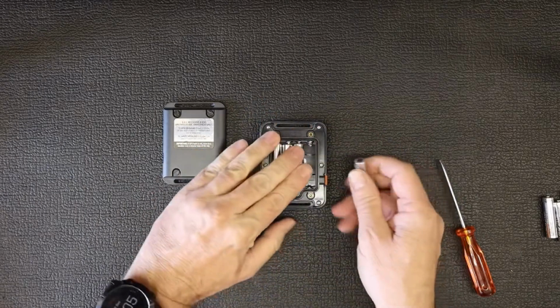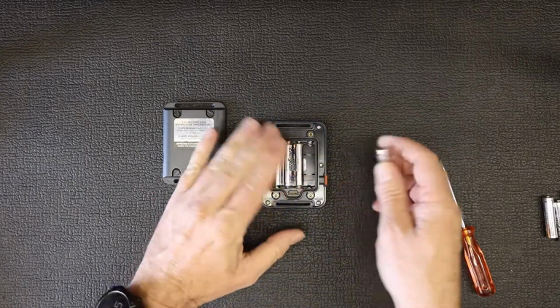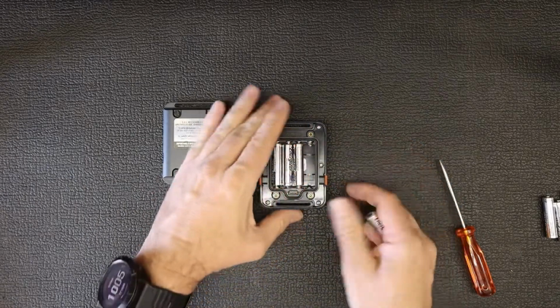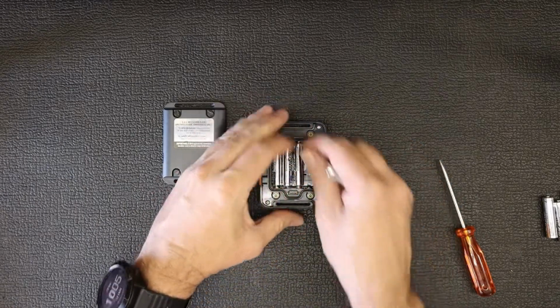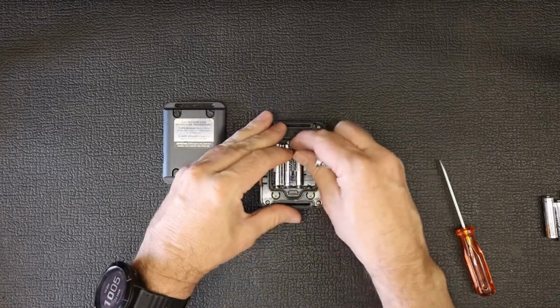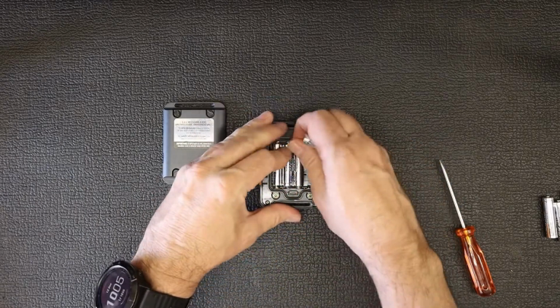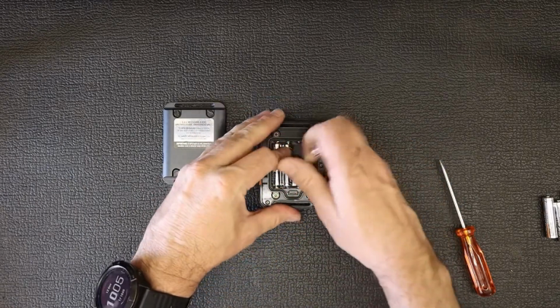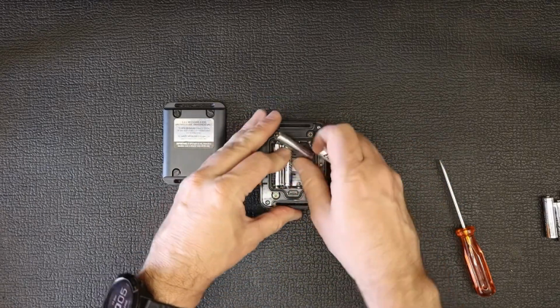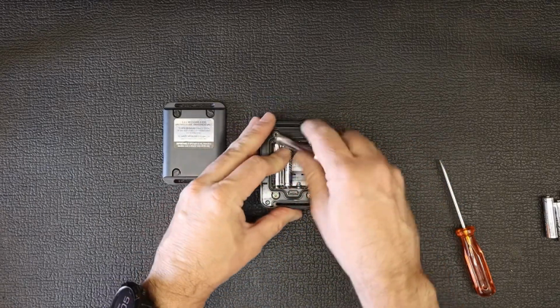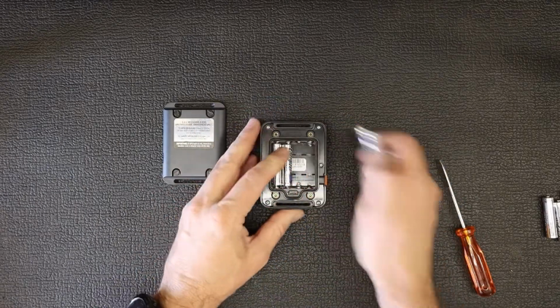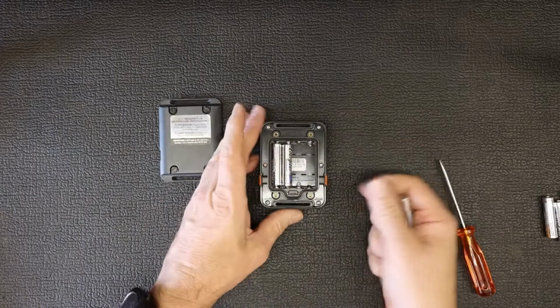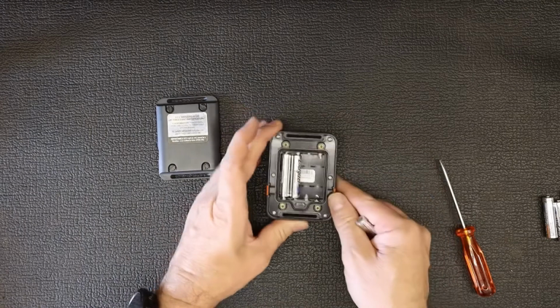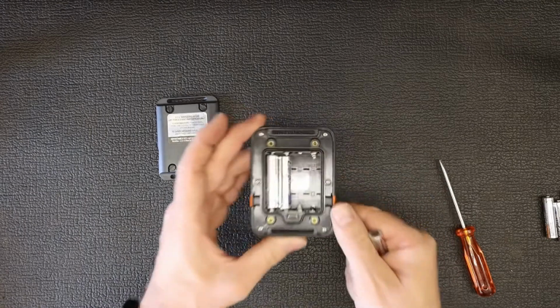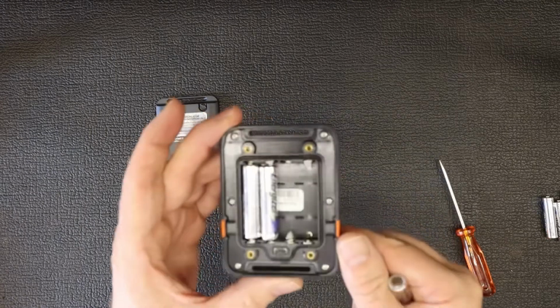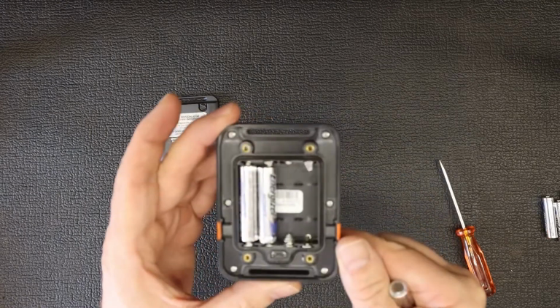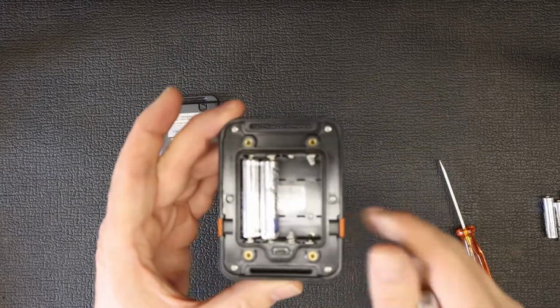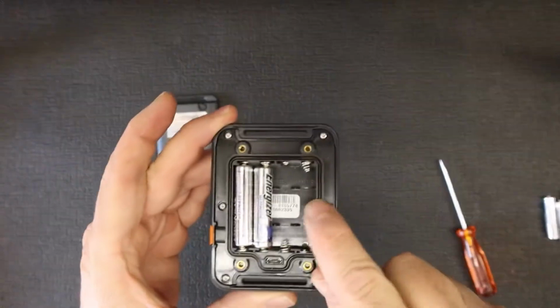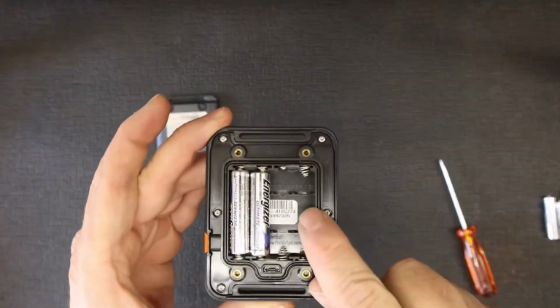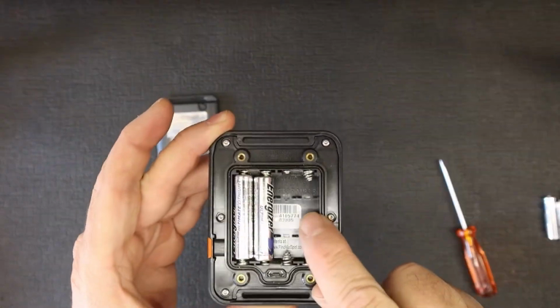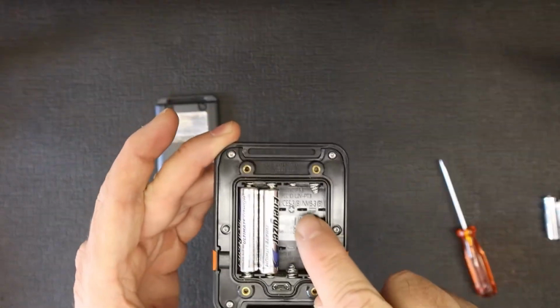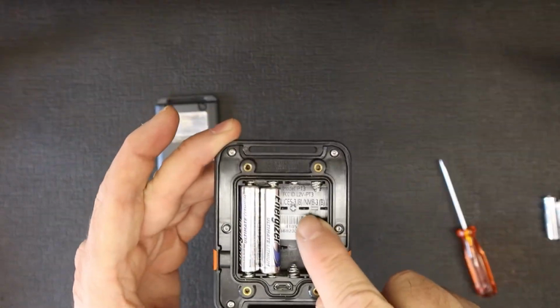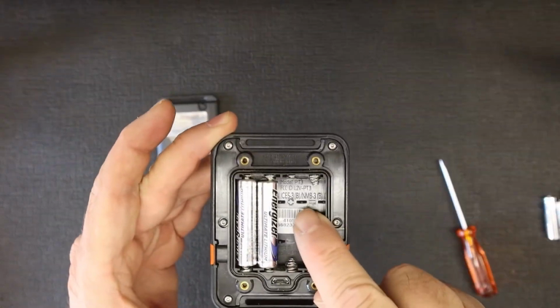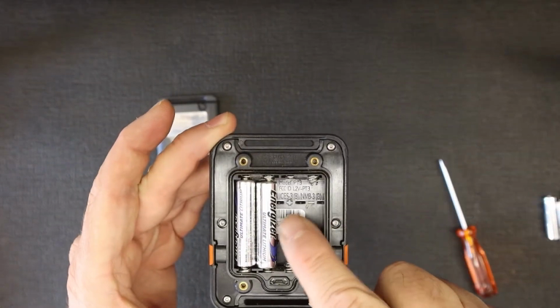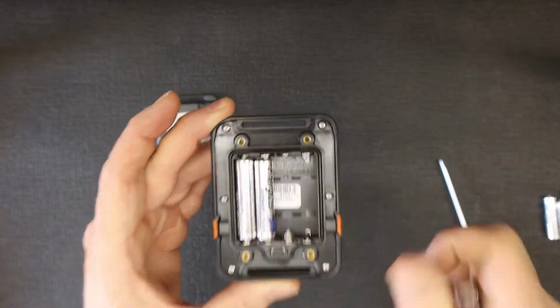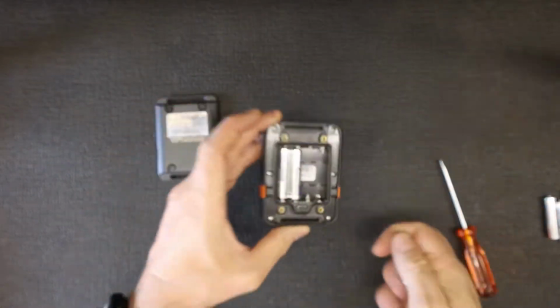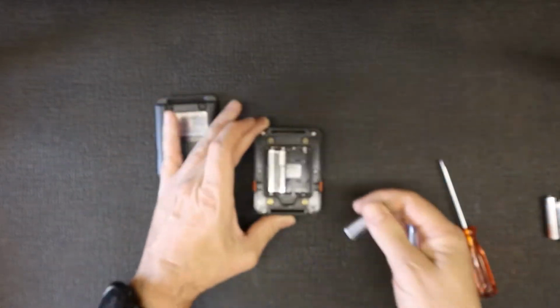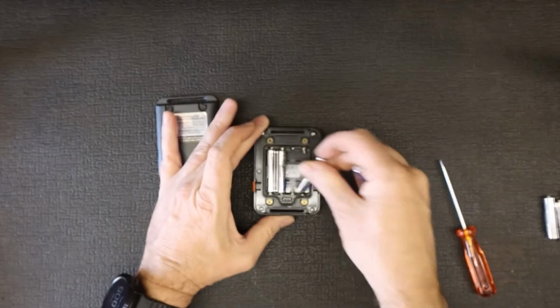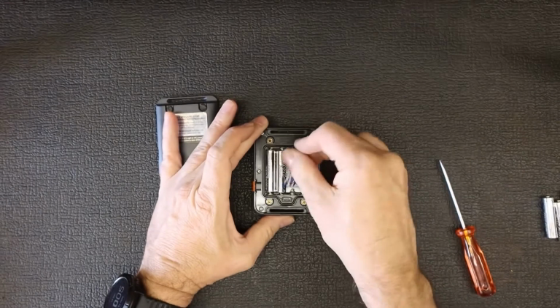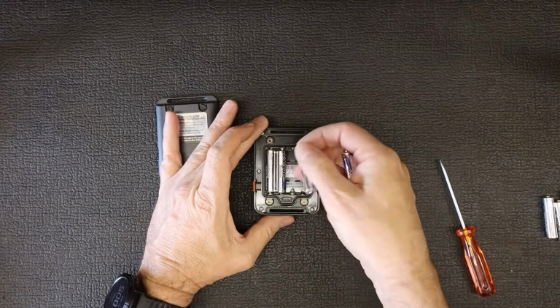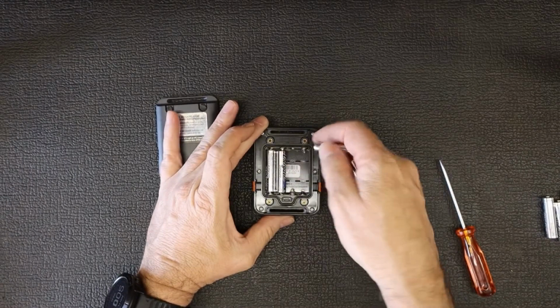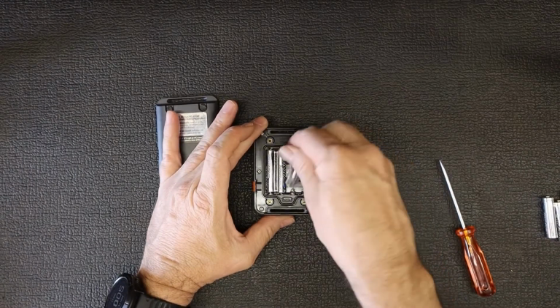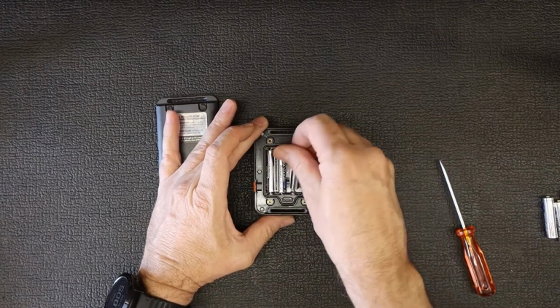On the inside you'll also see little grooves that the batteries slot into, so the batteries line up nicely with those.